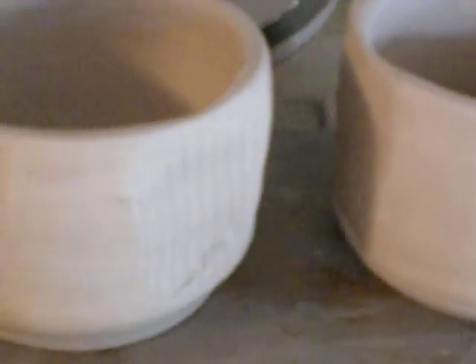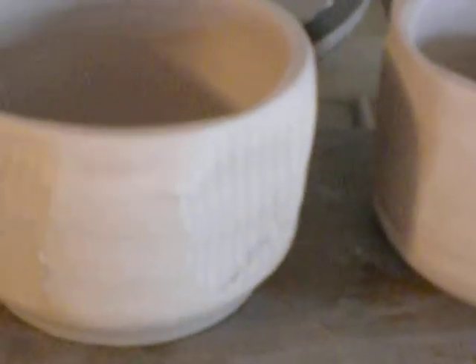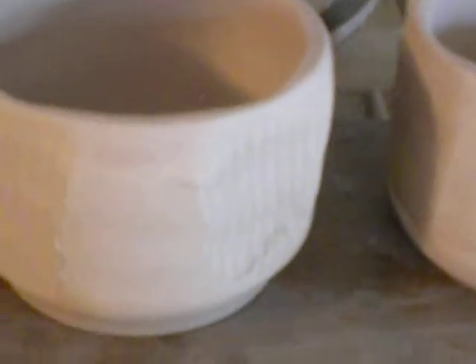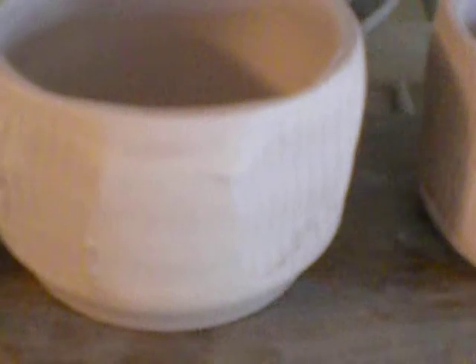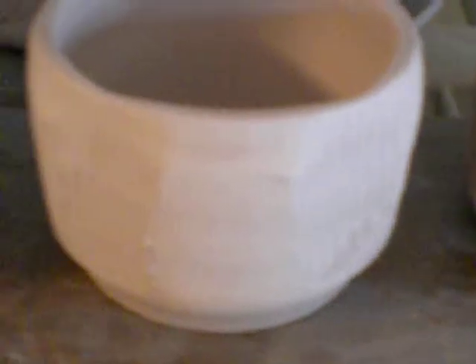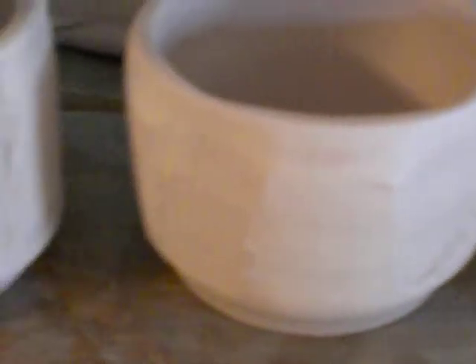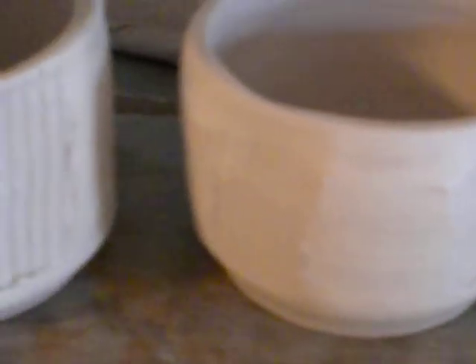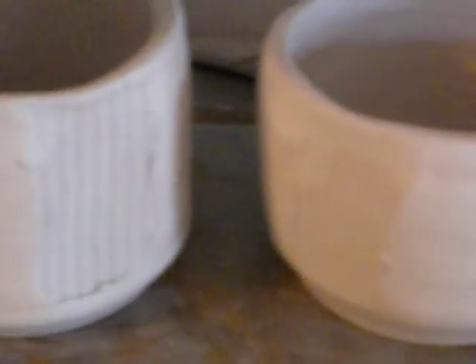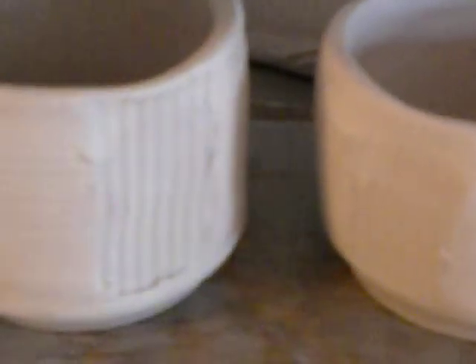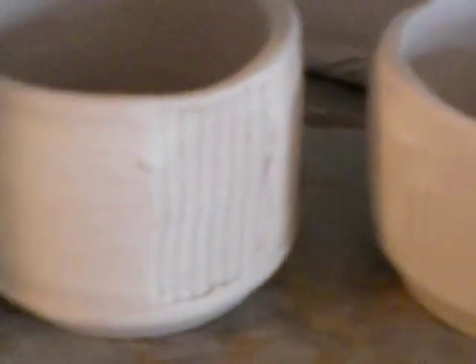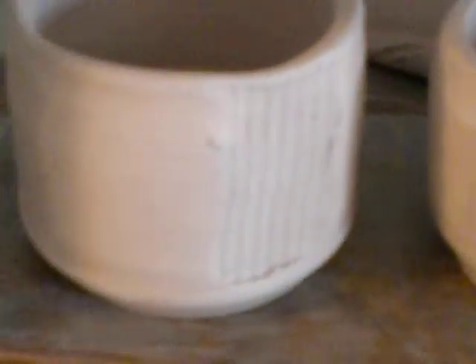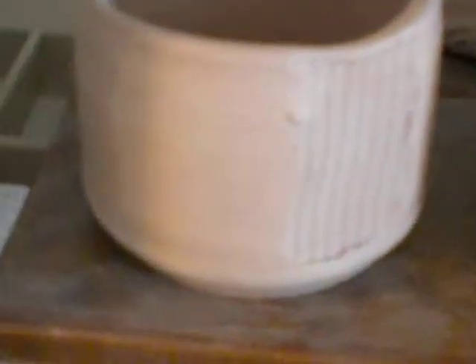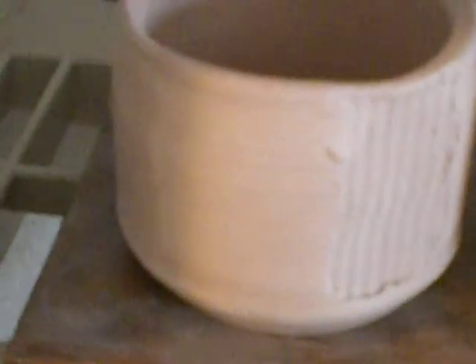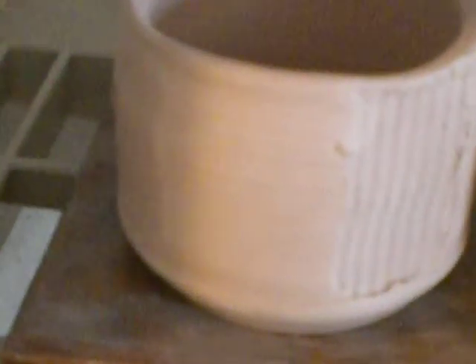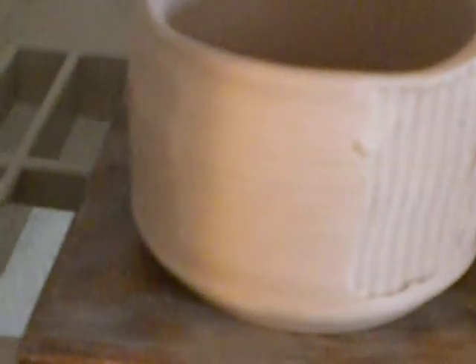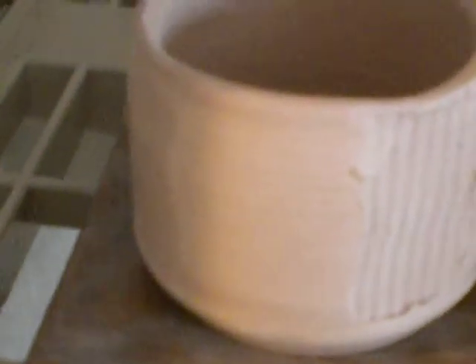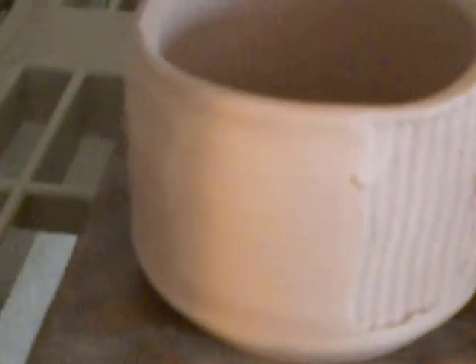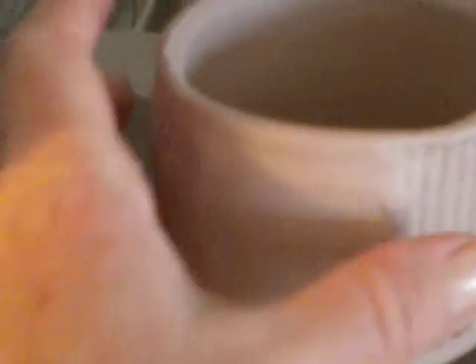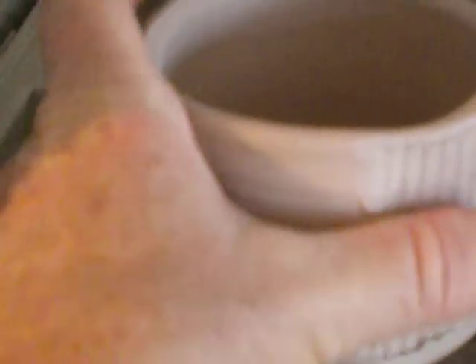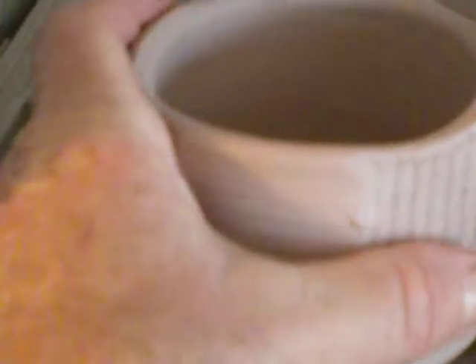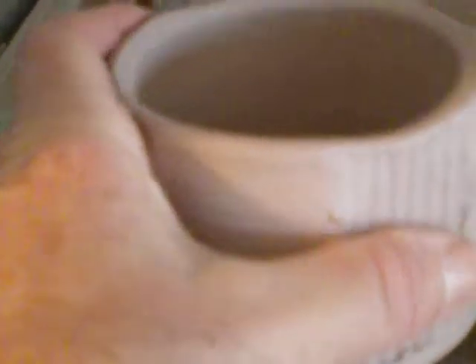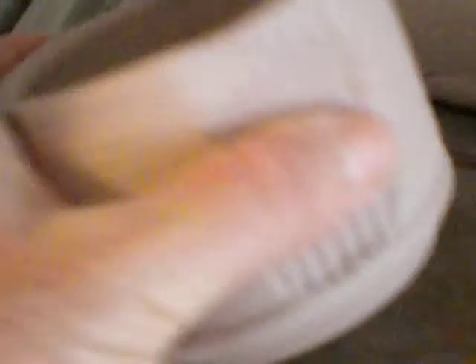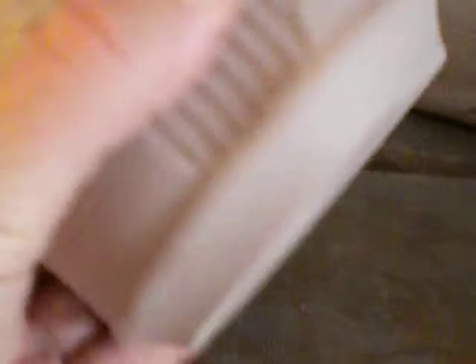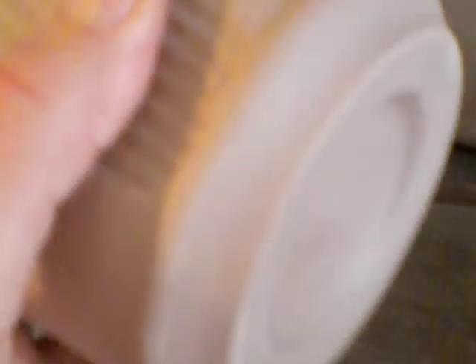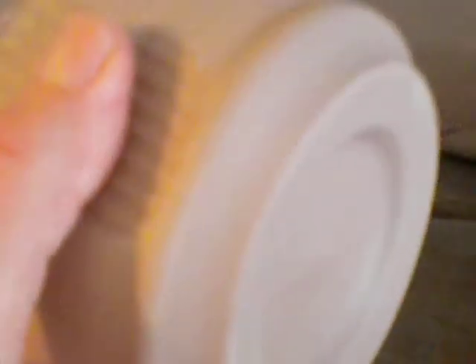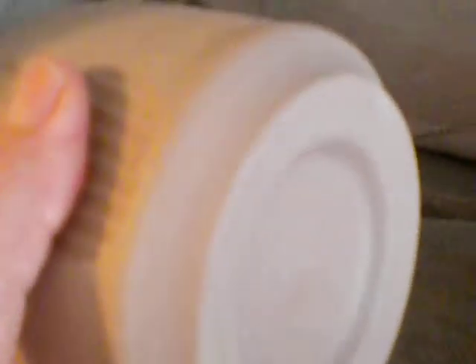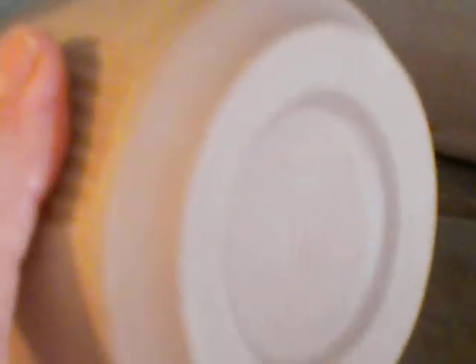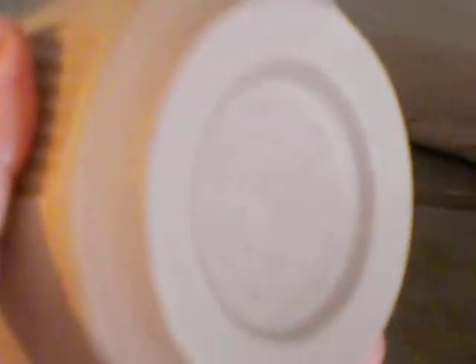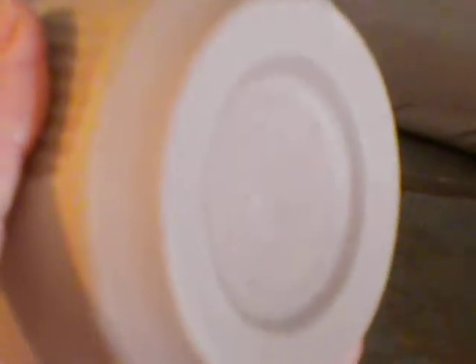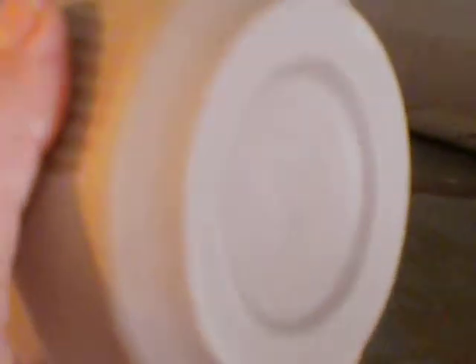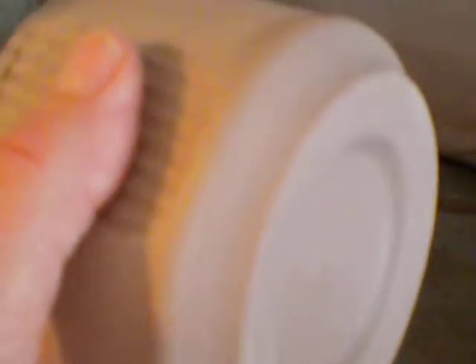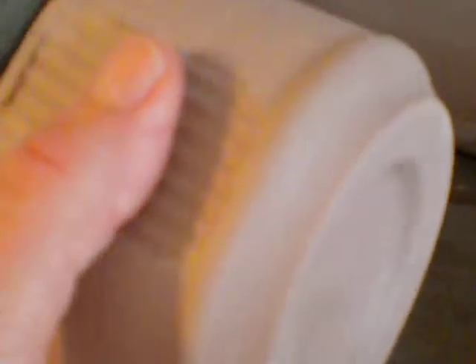They all look similar. They're just about the same height and width. And then I turned the bottoms.